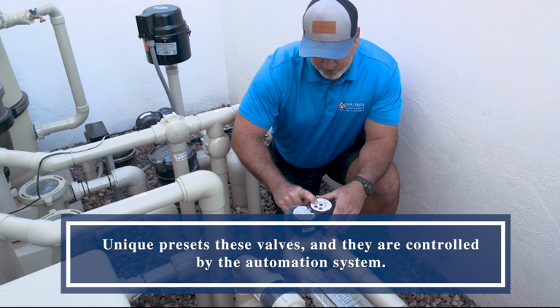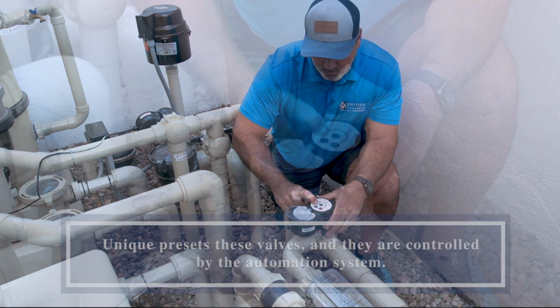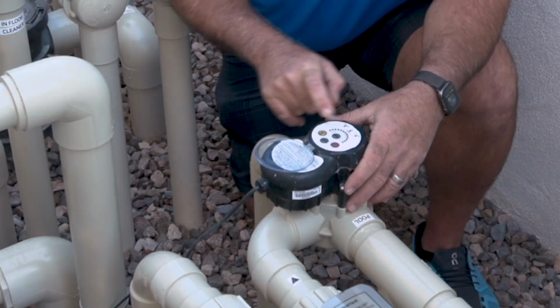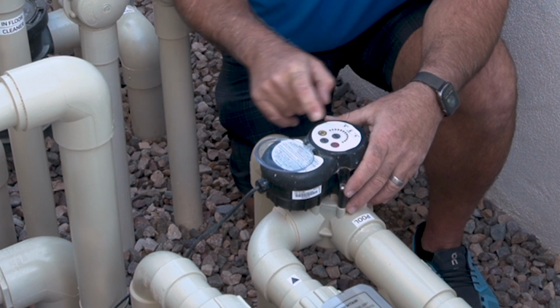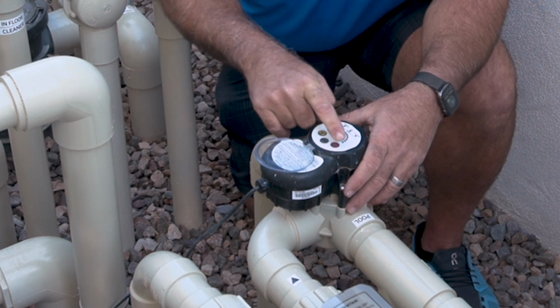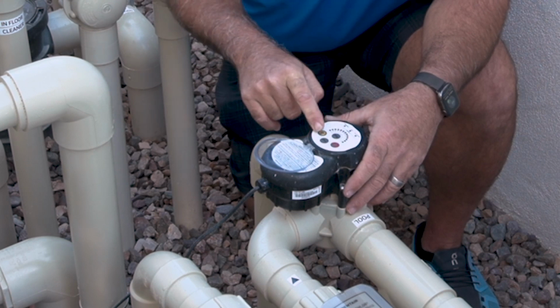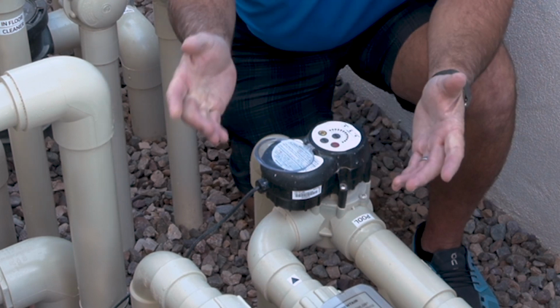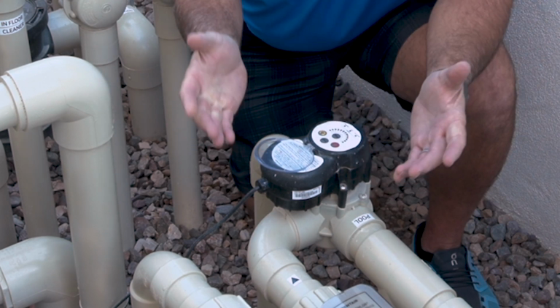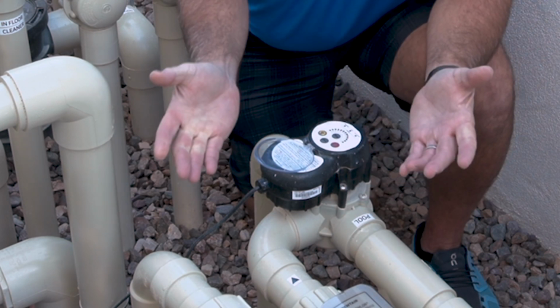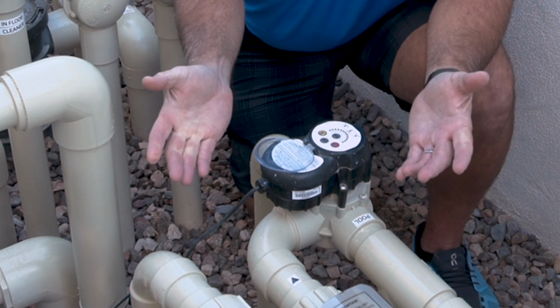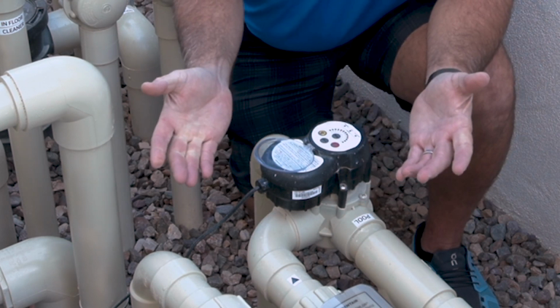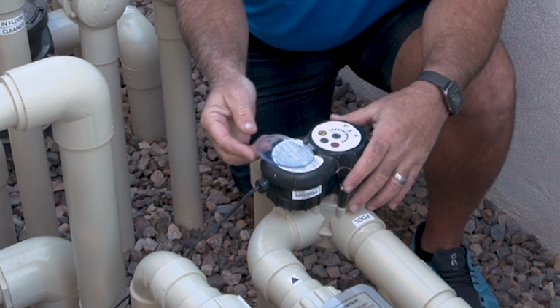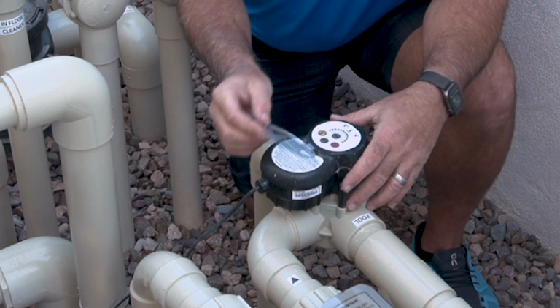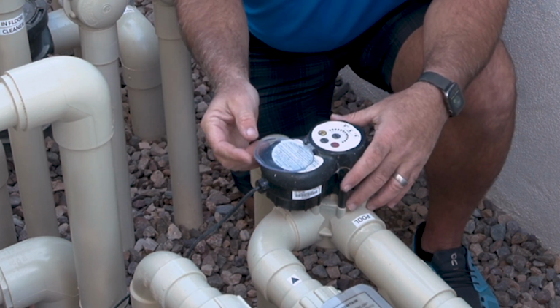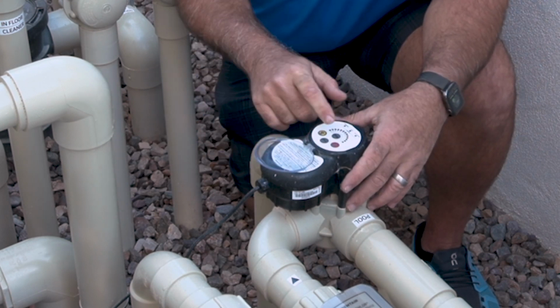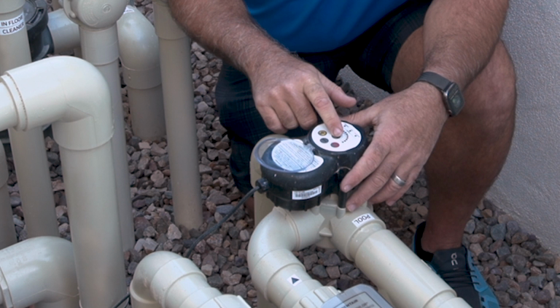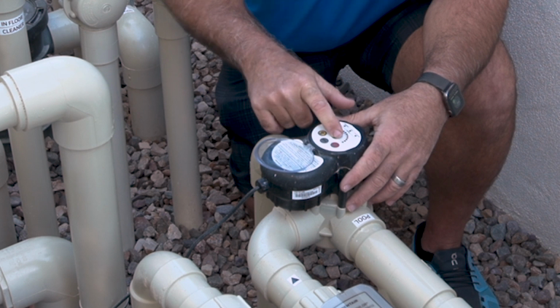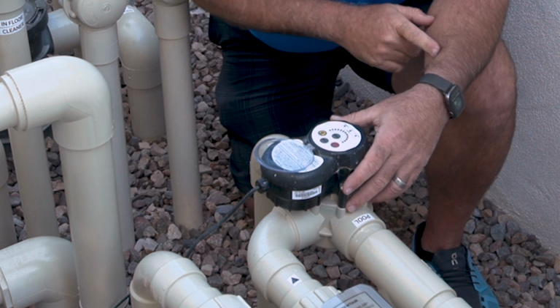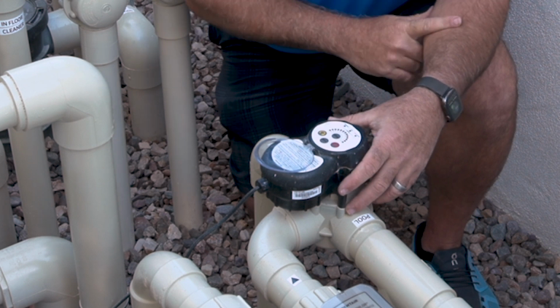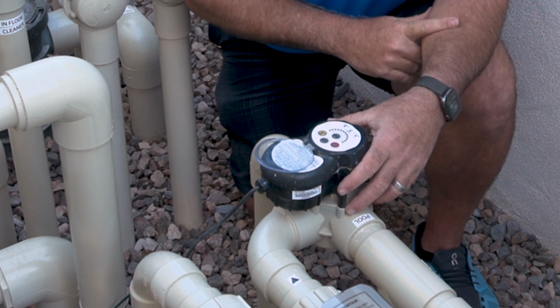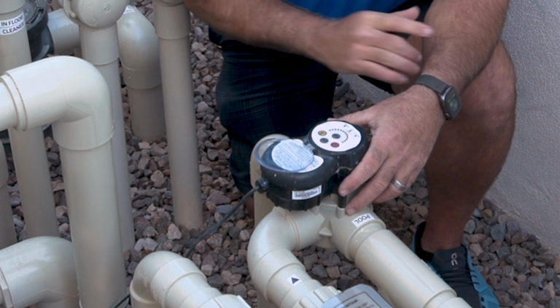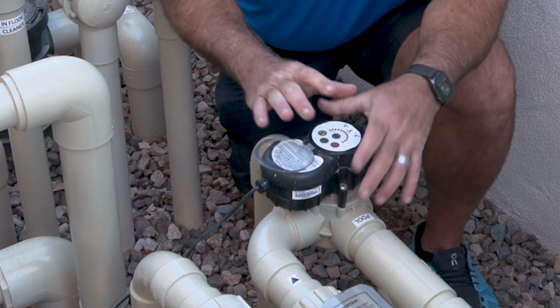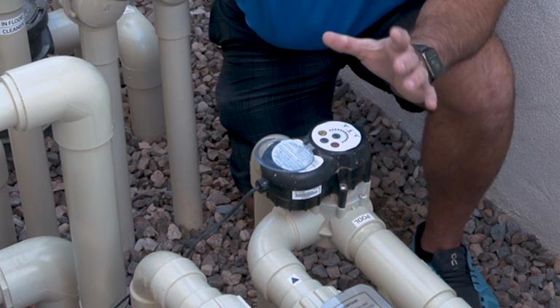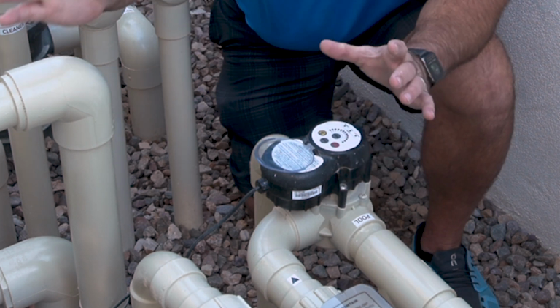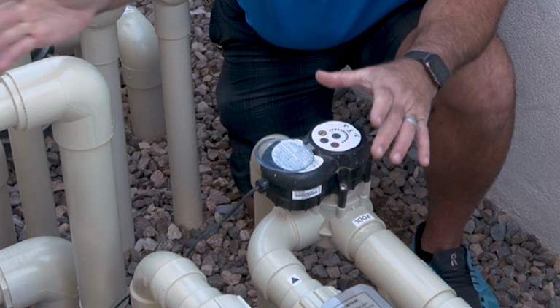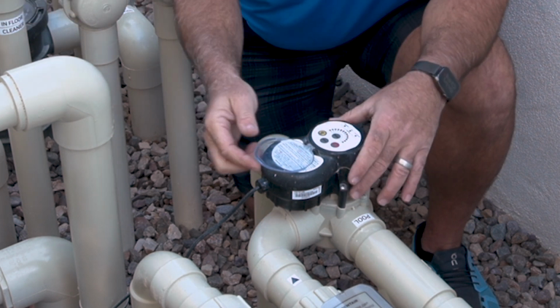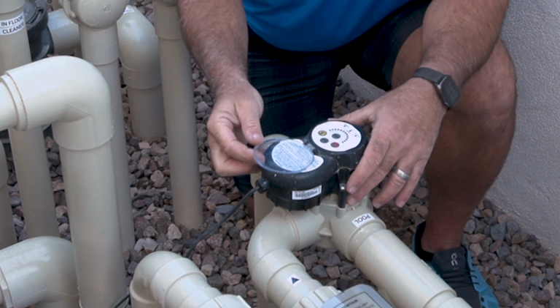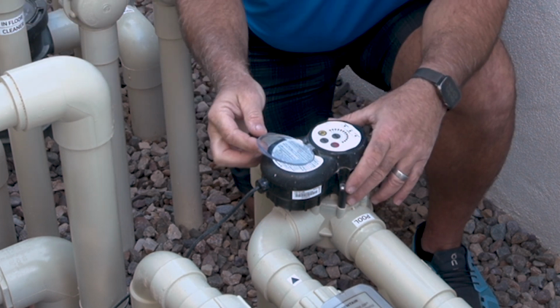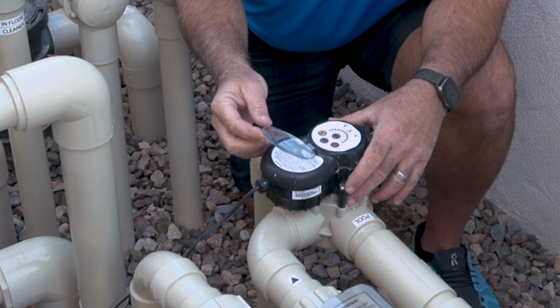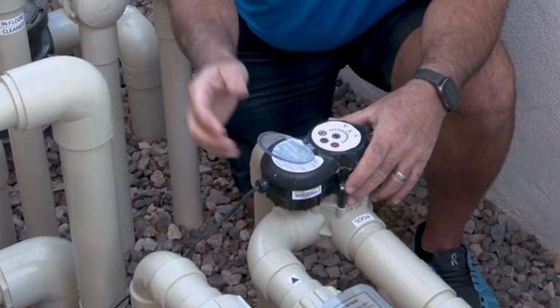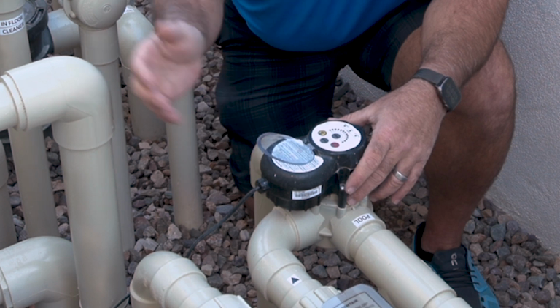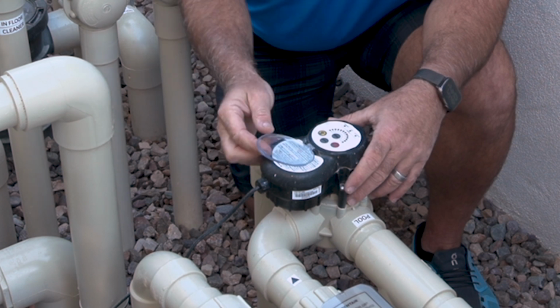When you're done, as I said, you normally won't have to touch this — it's all in automation. But when you're done, change it back to auto mode. It'll go back and work as a secondary piece to our automation.